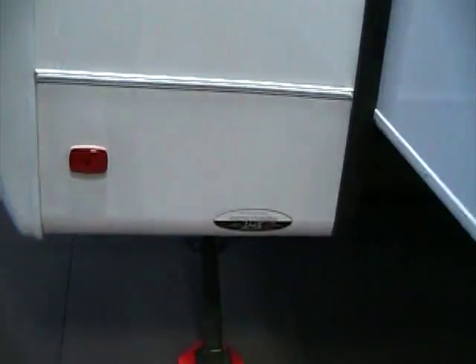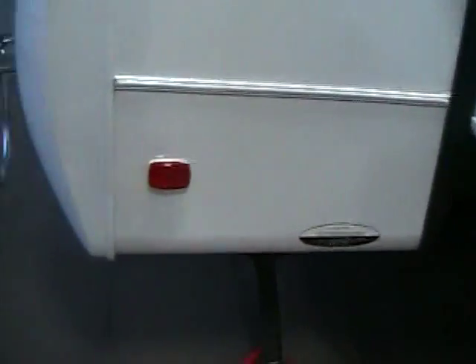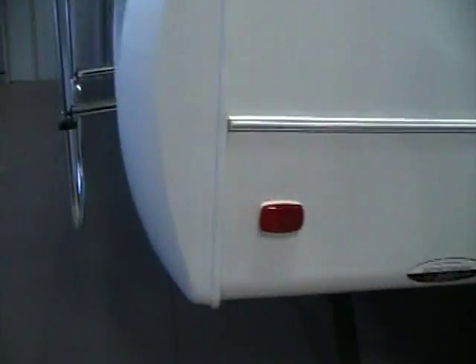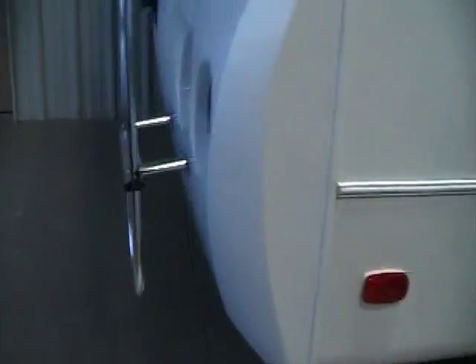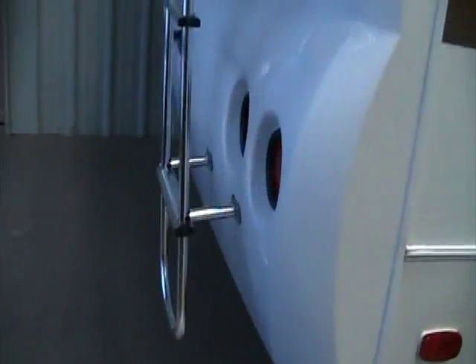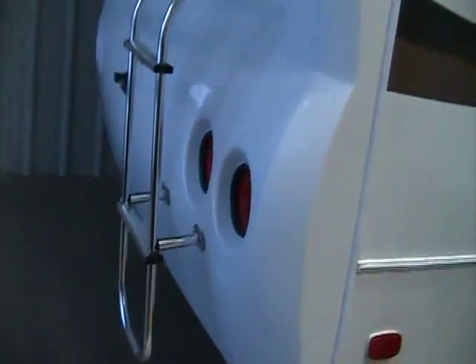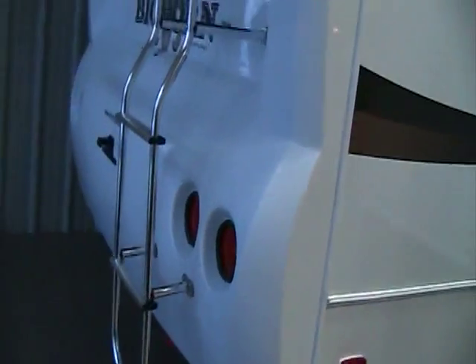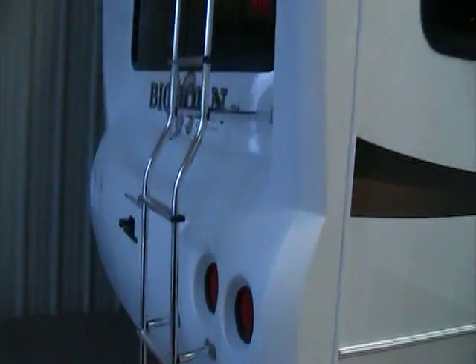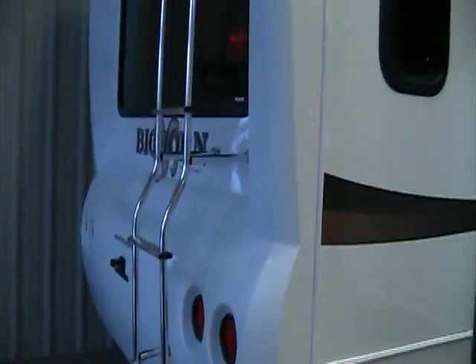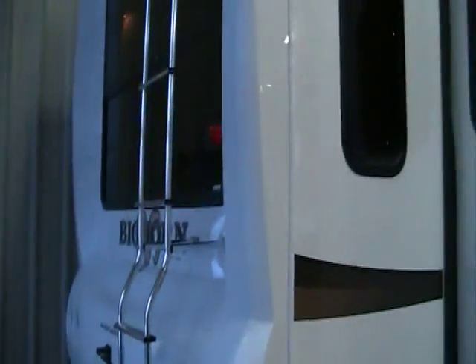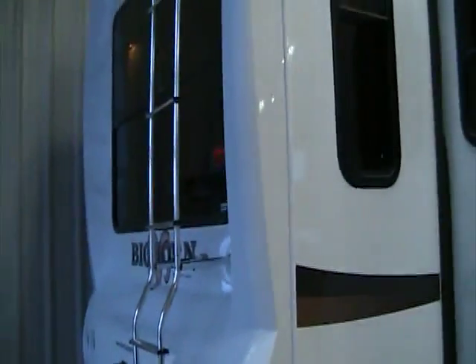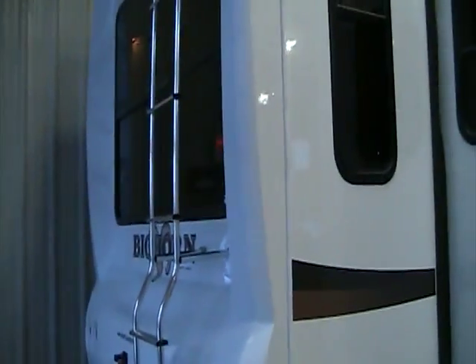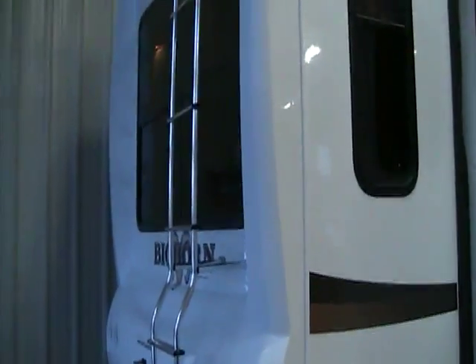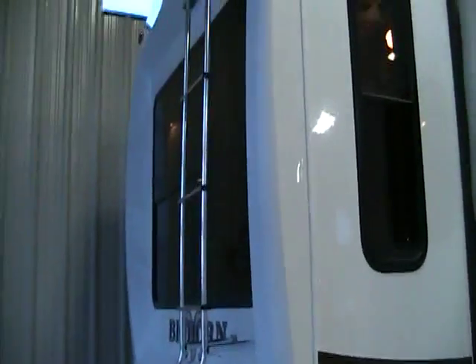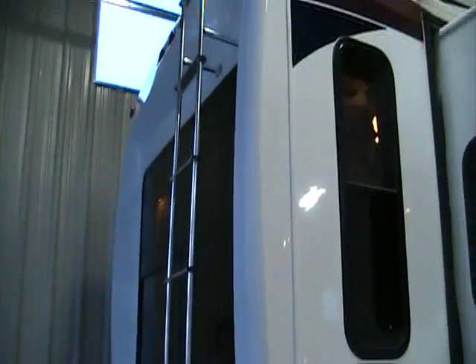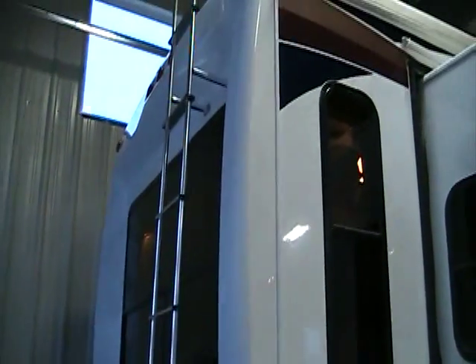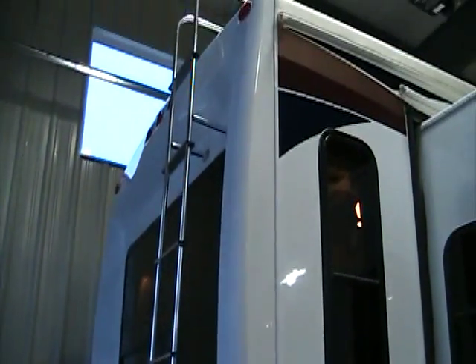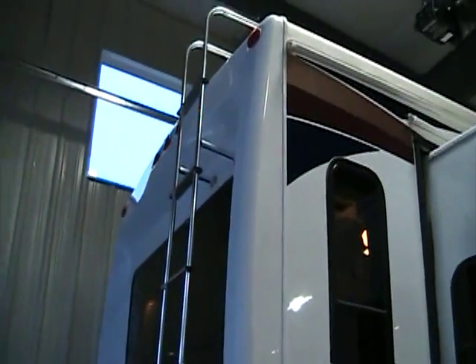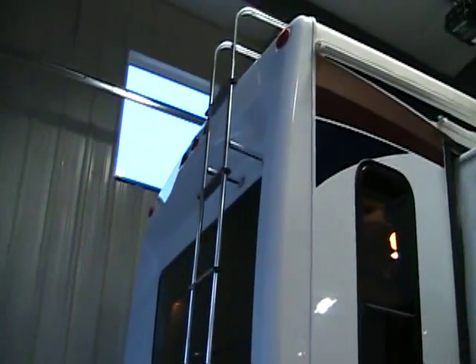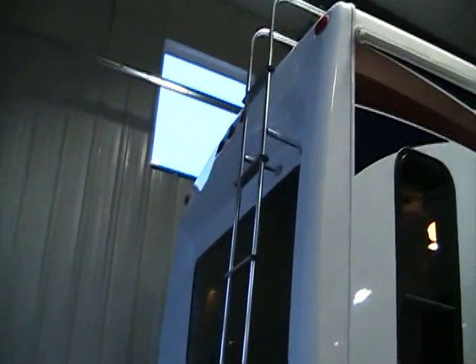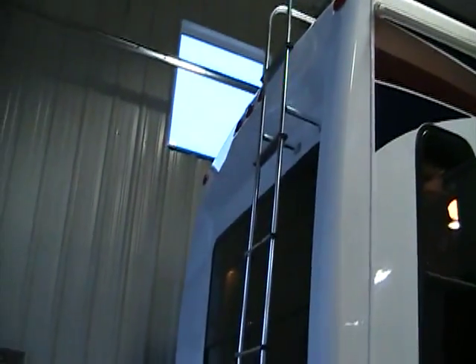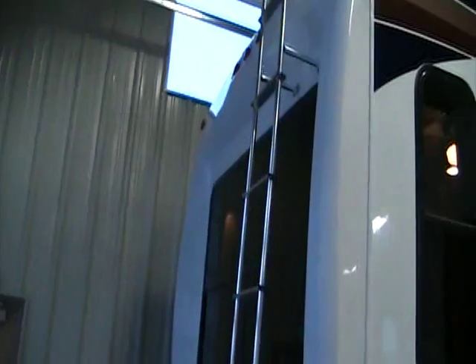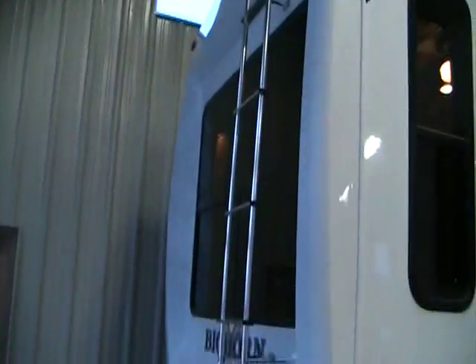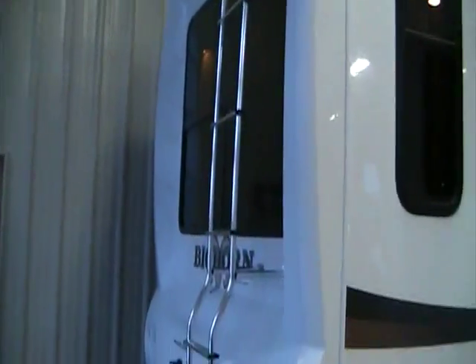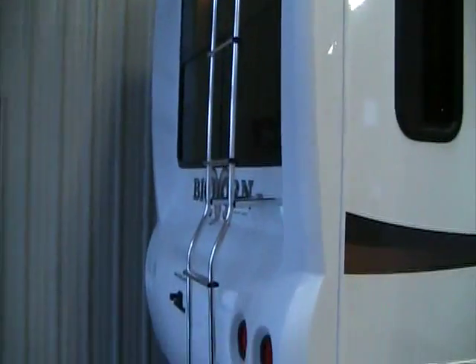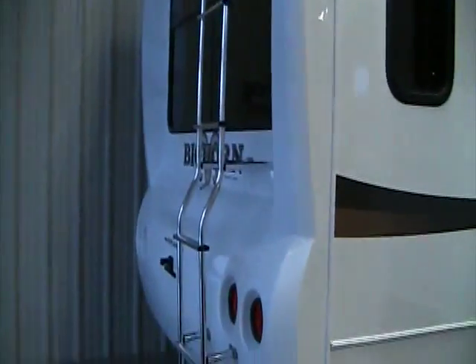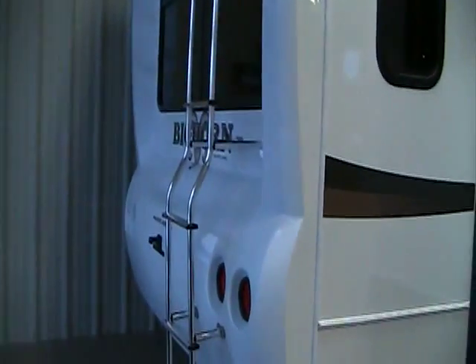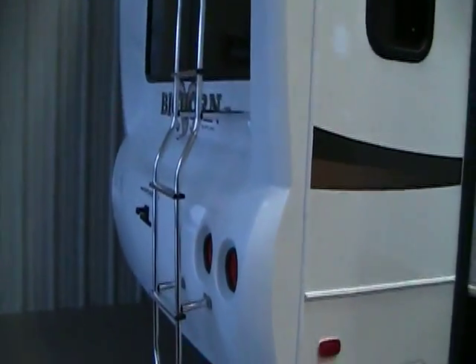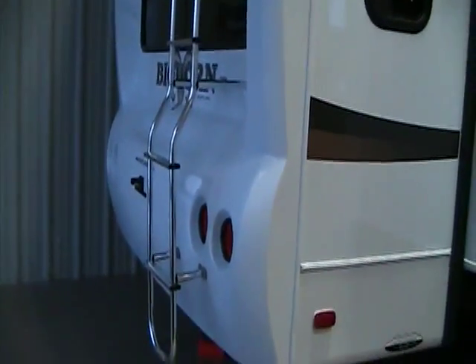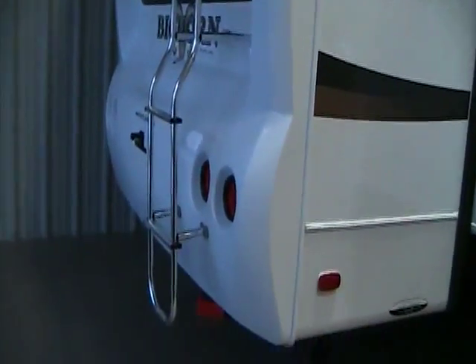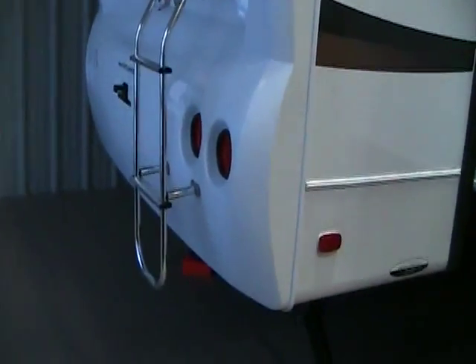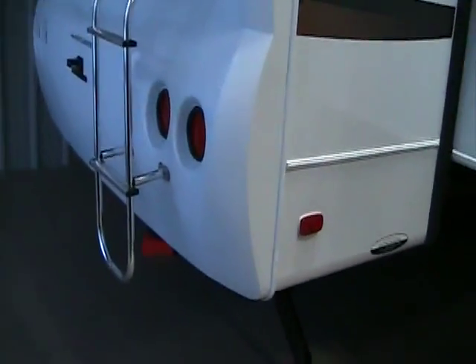As we come around the back of the coach you can see that our rear cap is also fiberglass and molded to make for better aerodynamics as well as a great look.